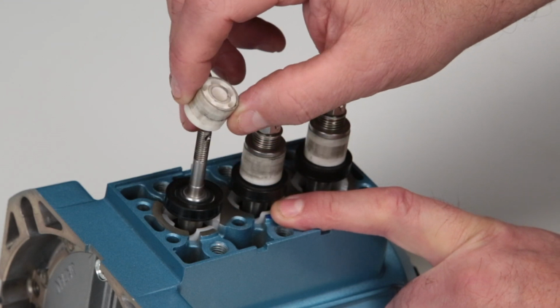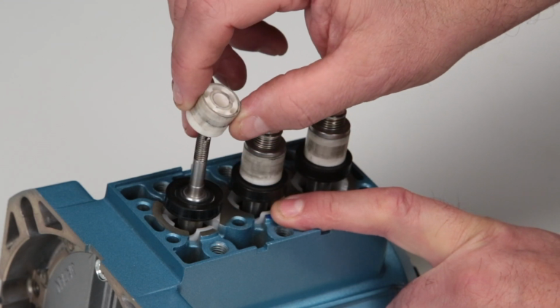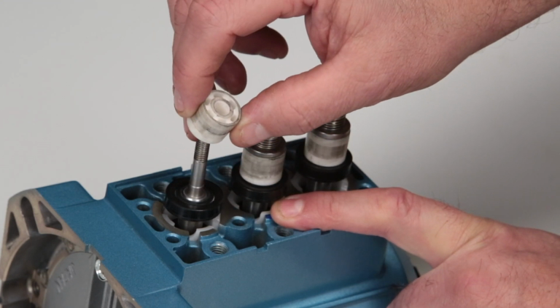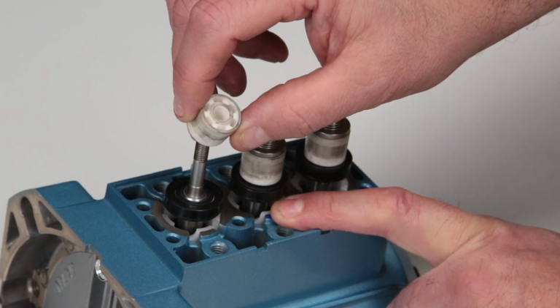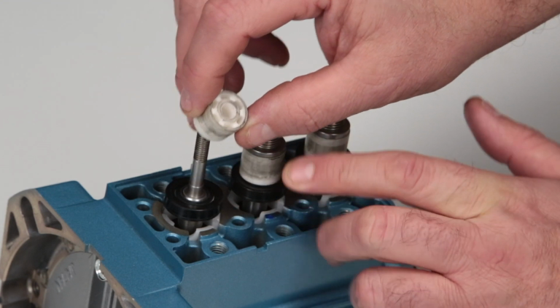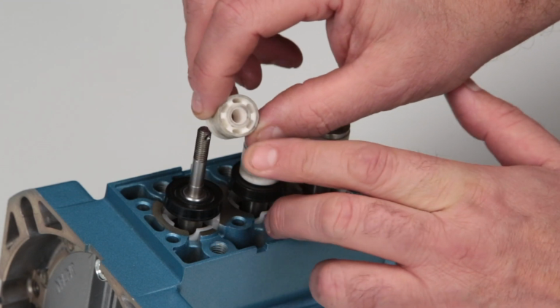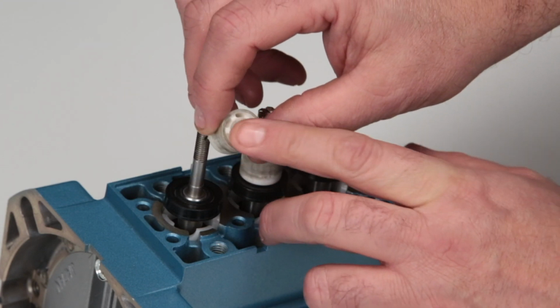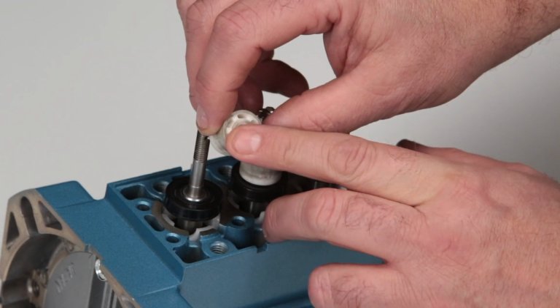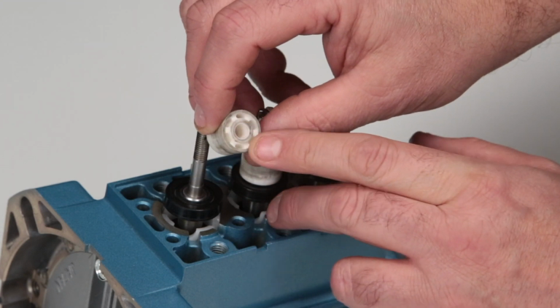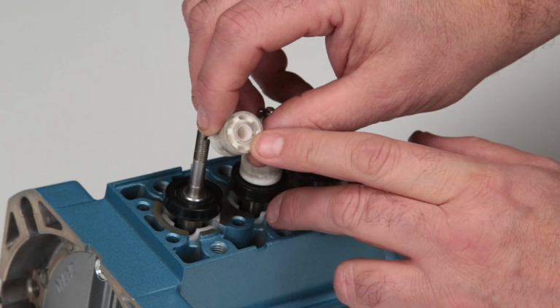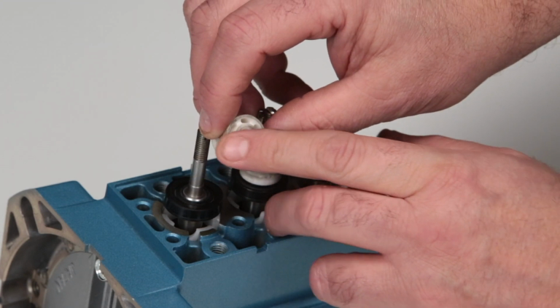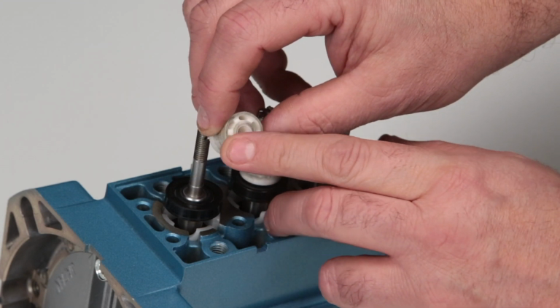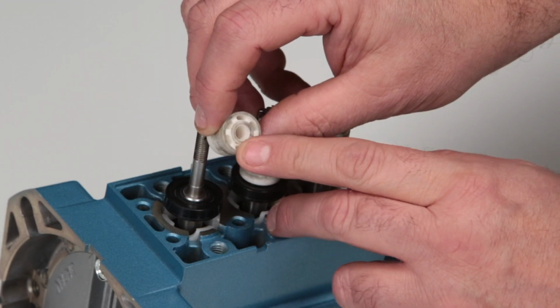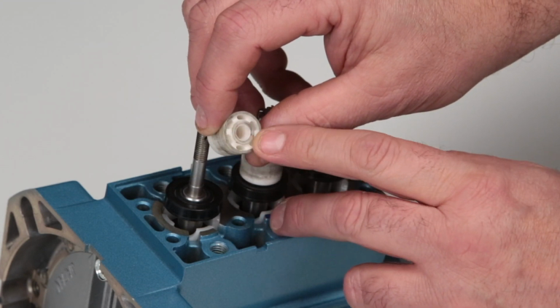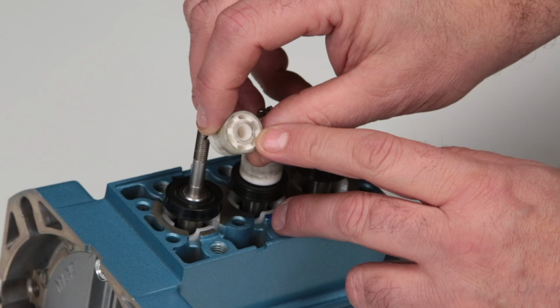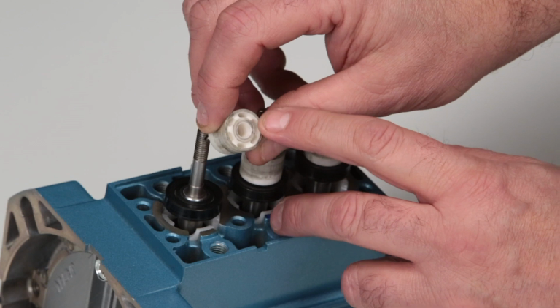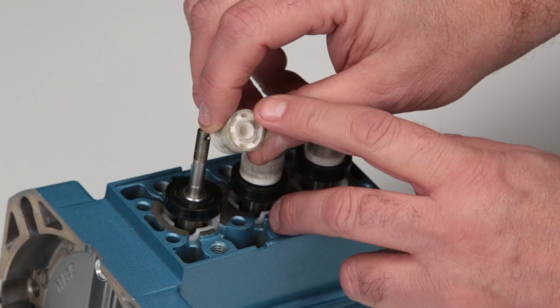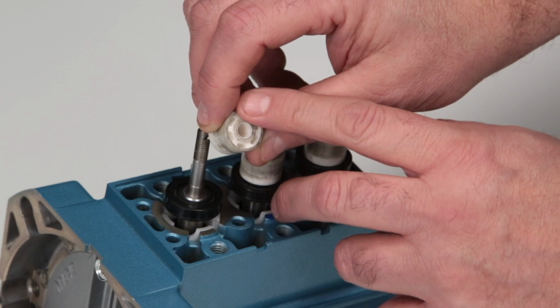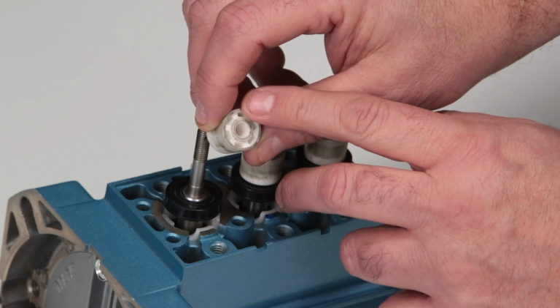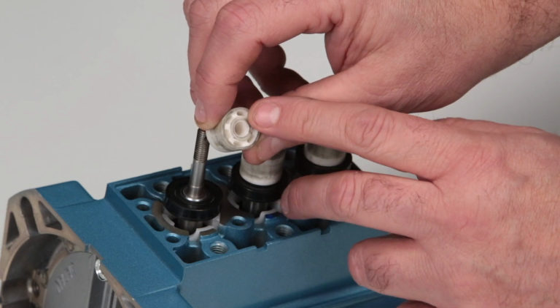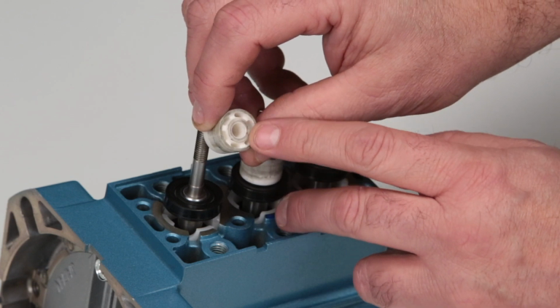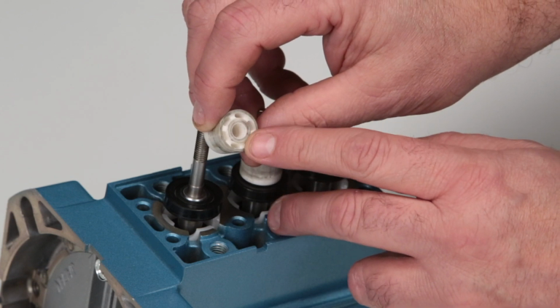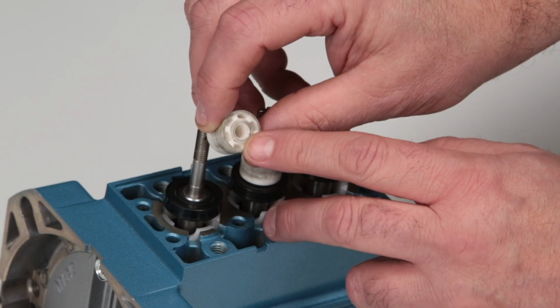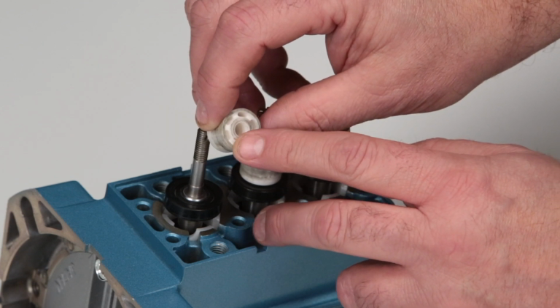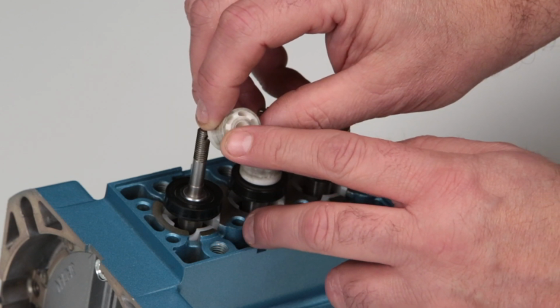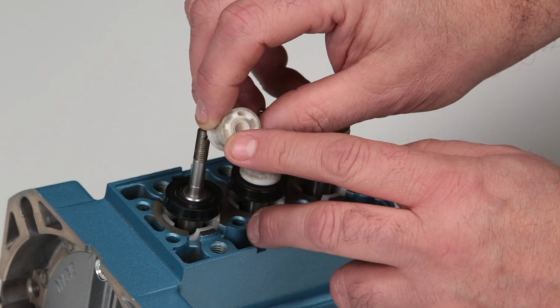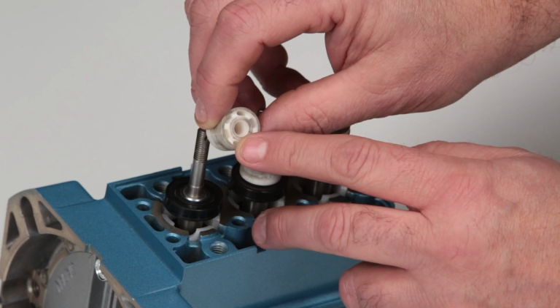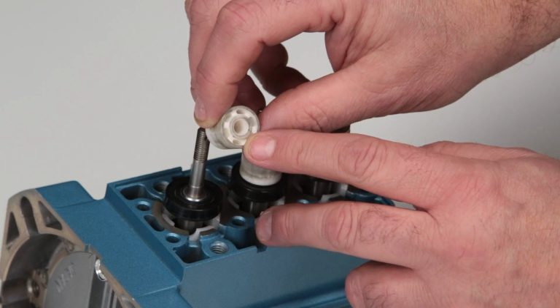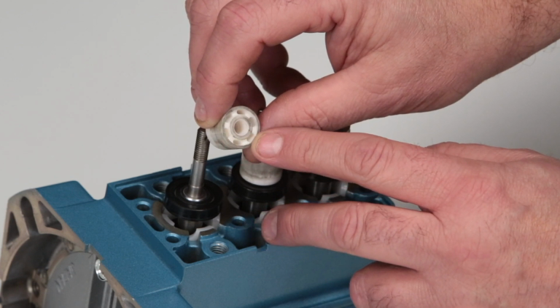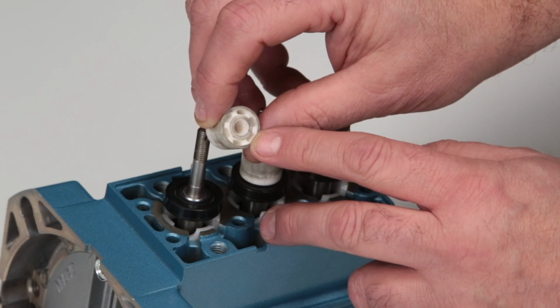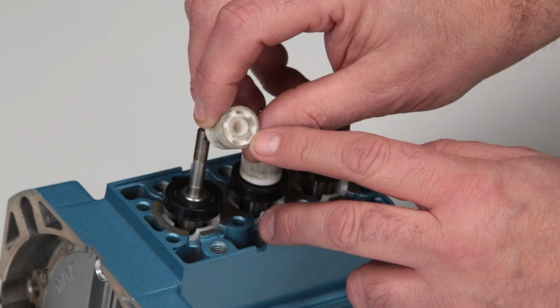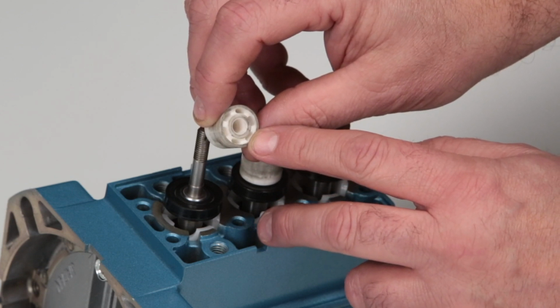Remove the ceramic plunger and inspect the end surface where the inlet valve rests for excessive wear or damage. Reinstall or replace the ceramic plungers as needed.